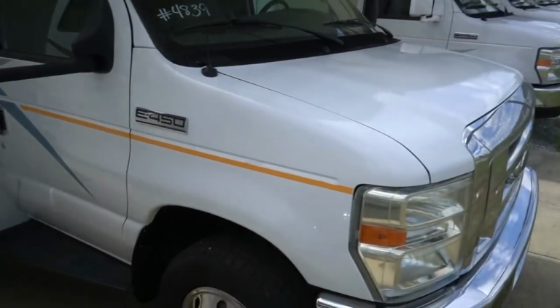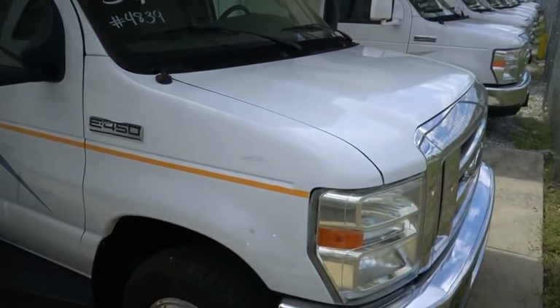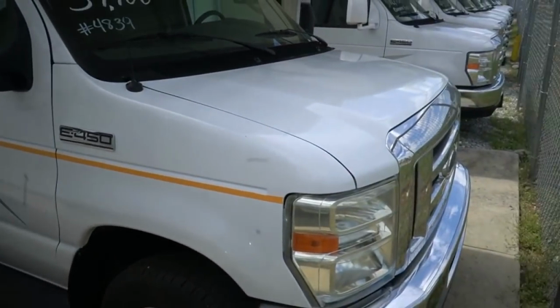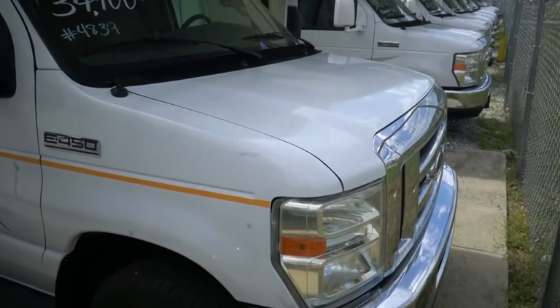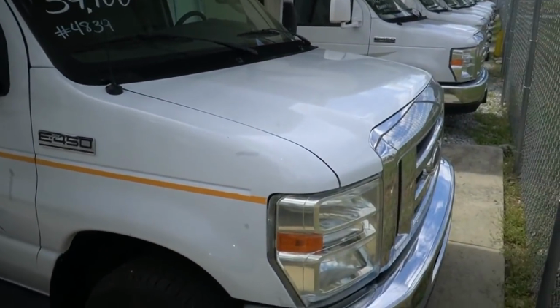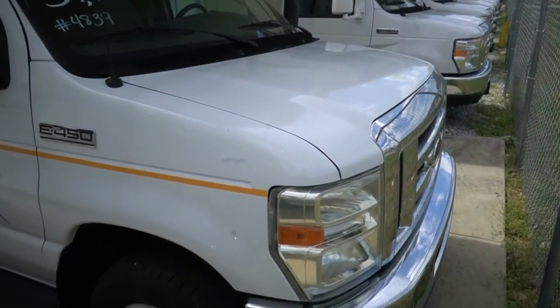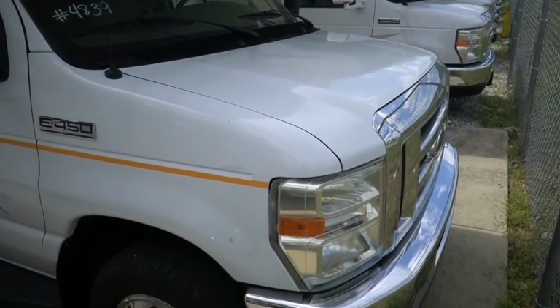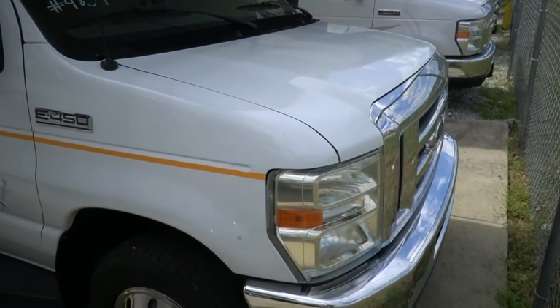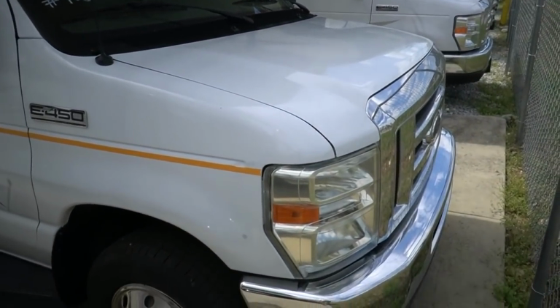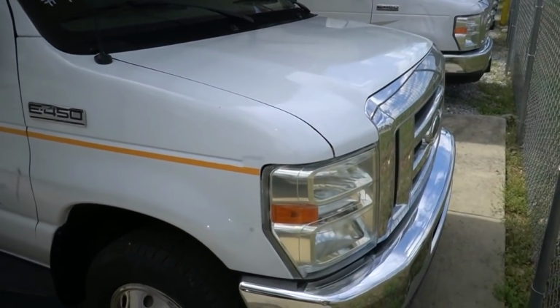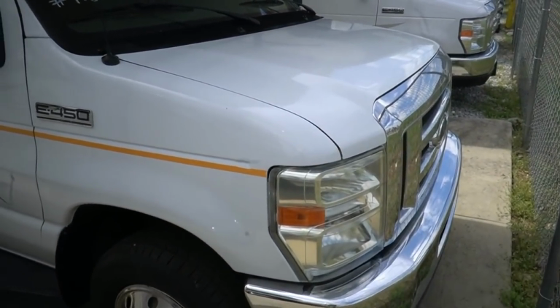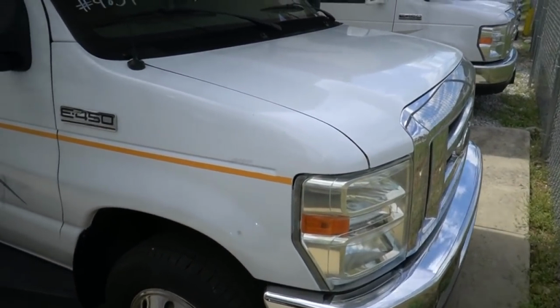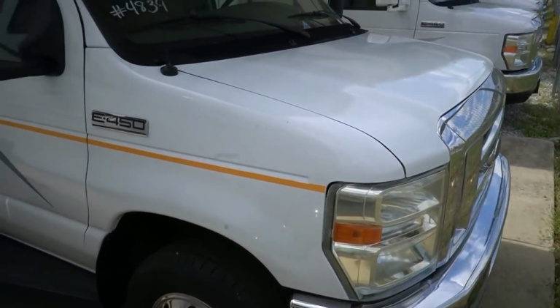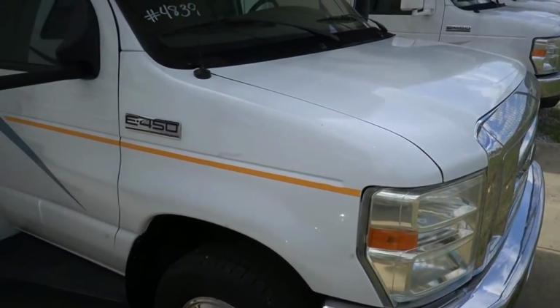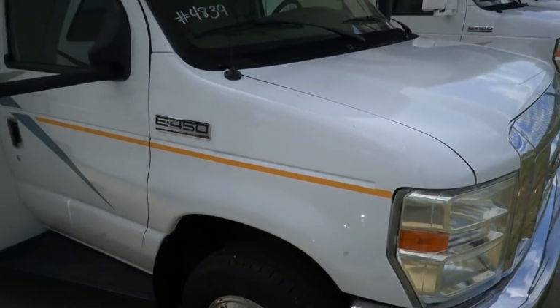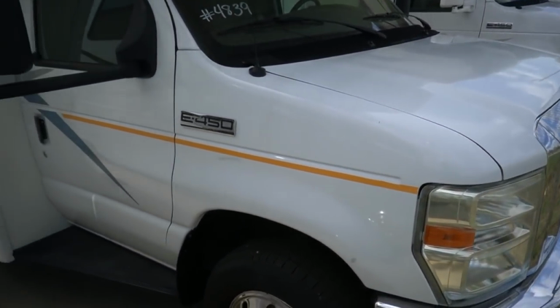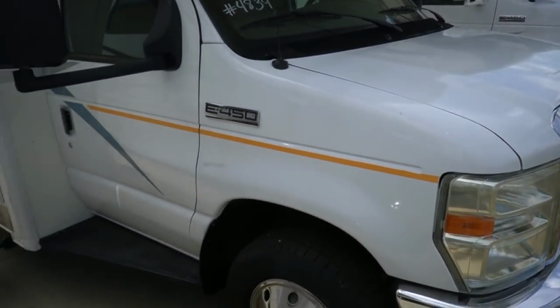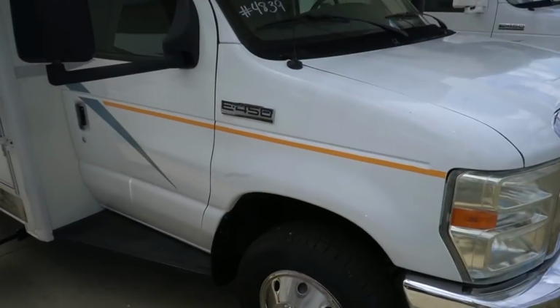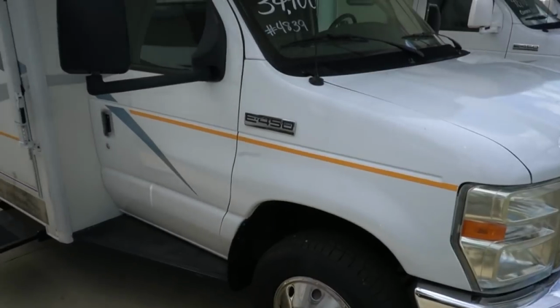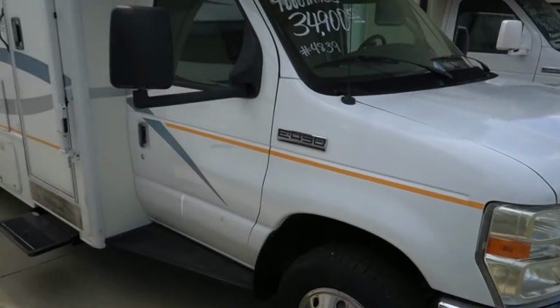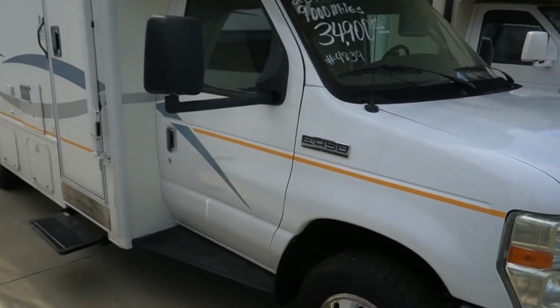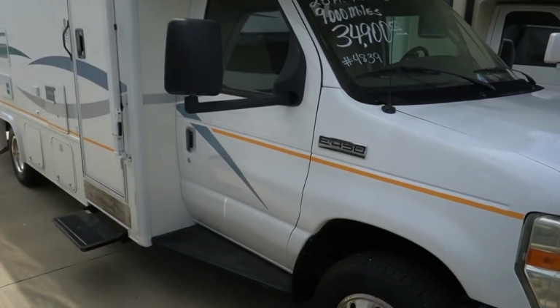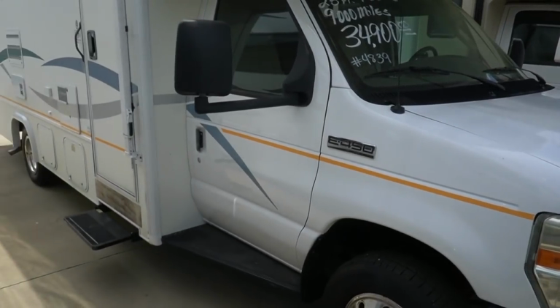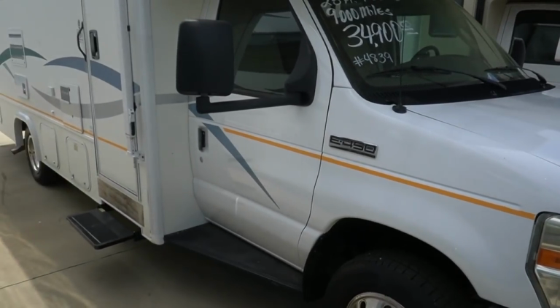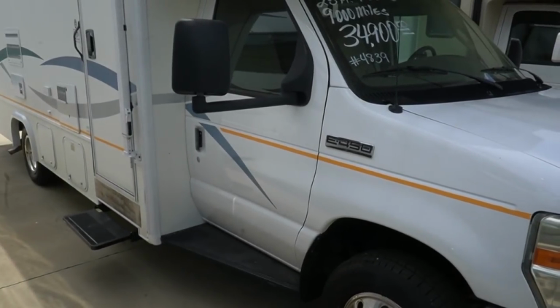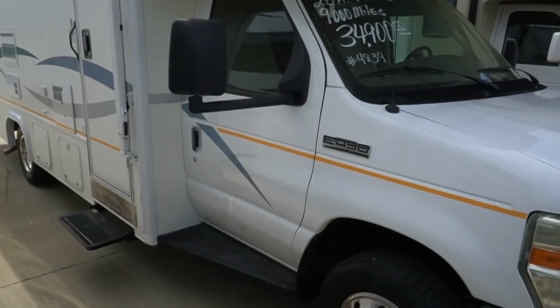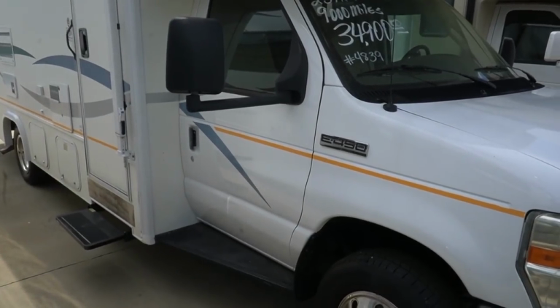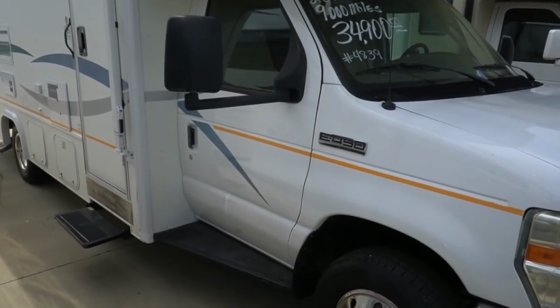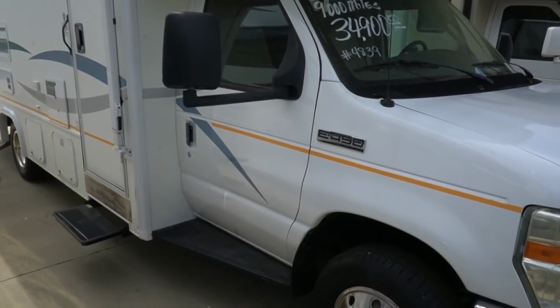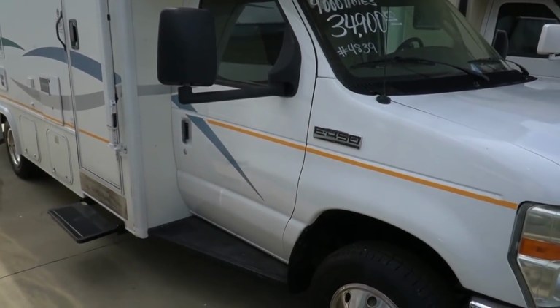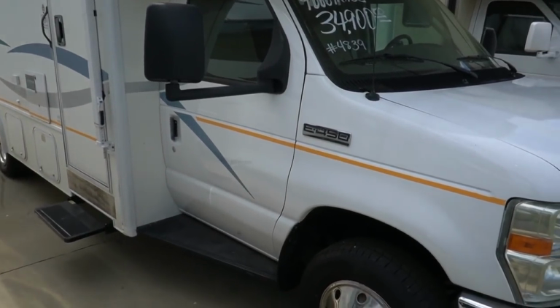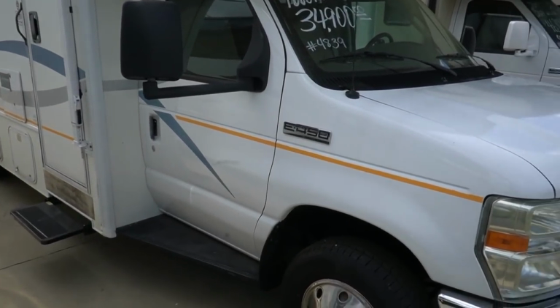It just came in and I wanted to go ahead and put it online because I've had a lot of people asking for small Class C's with stationary beds. Well, here you go.